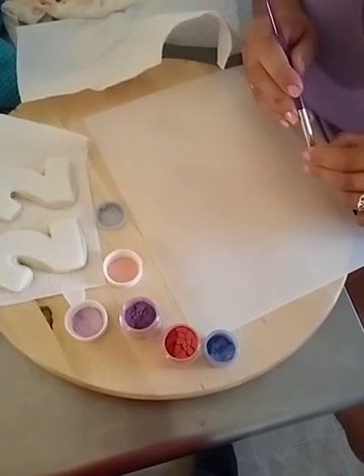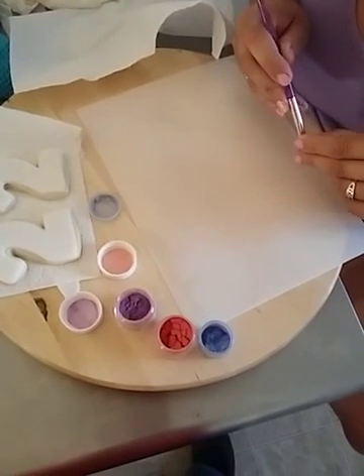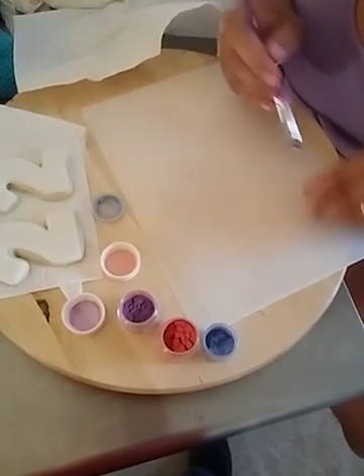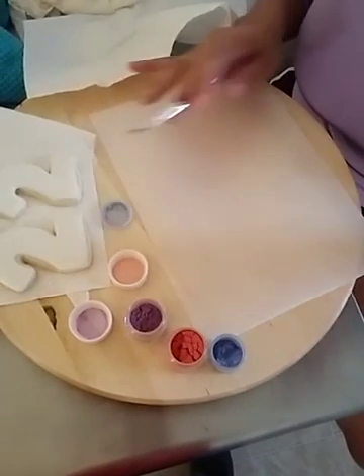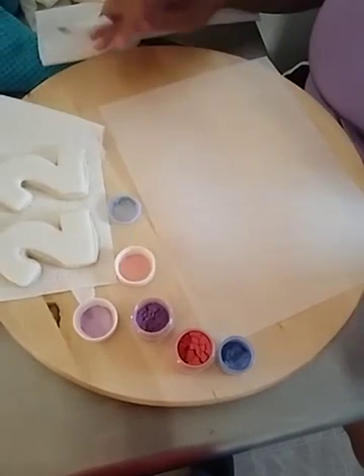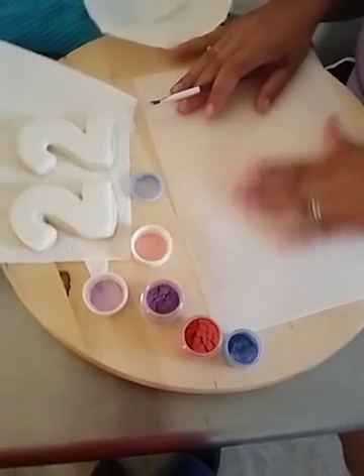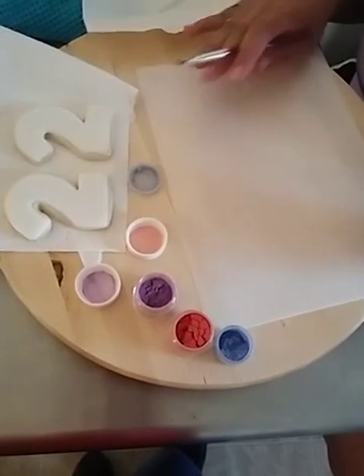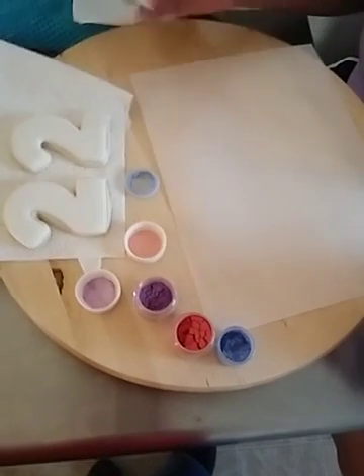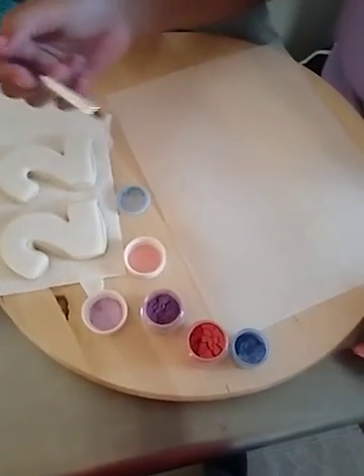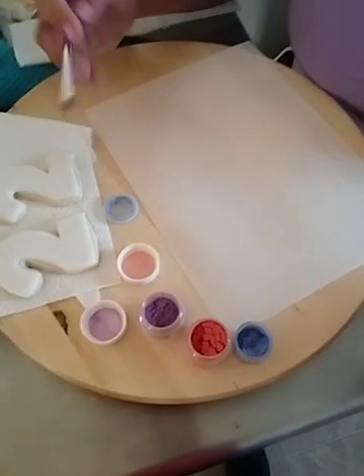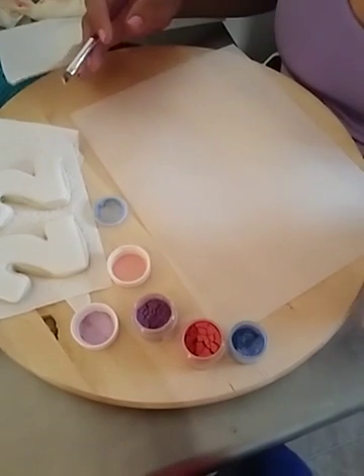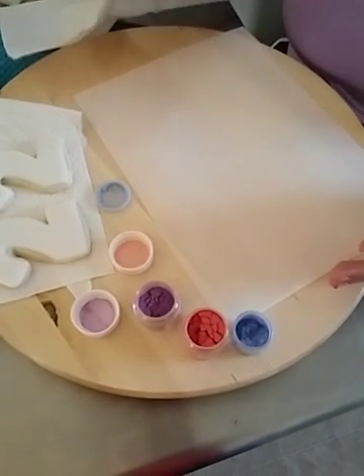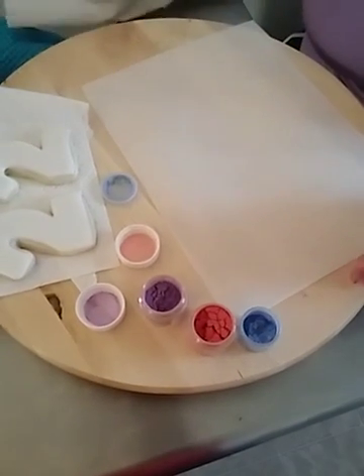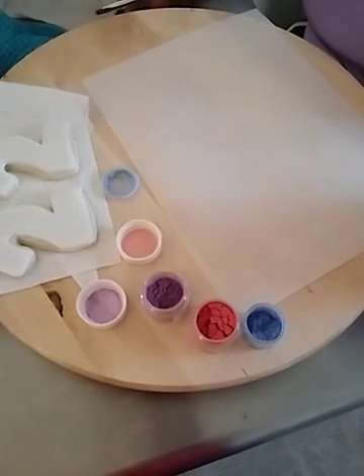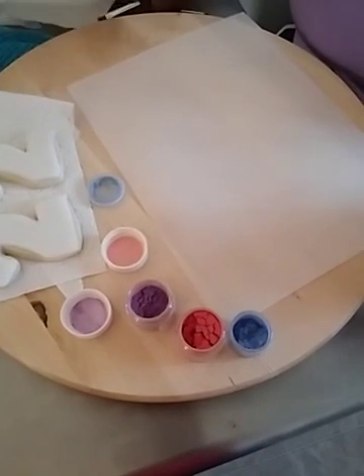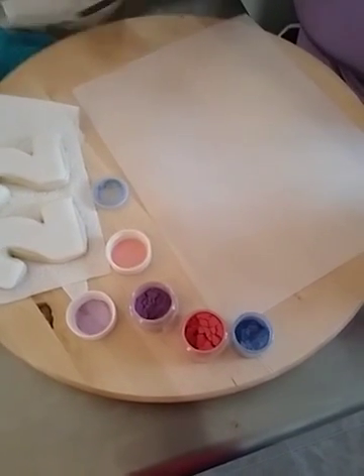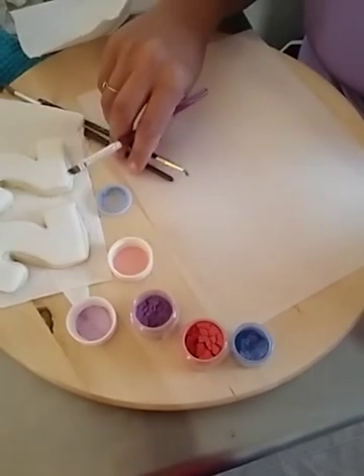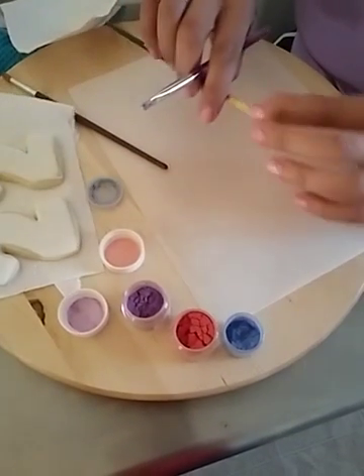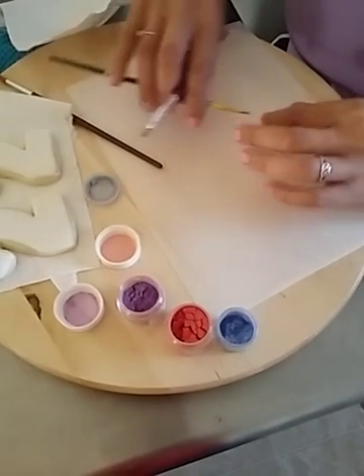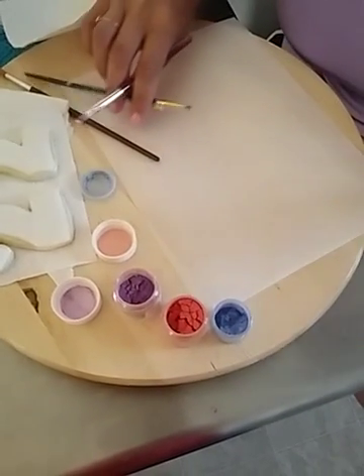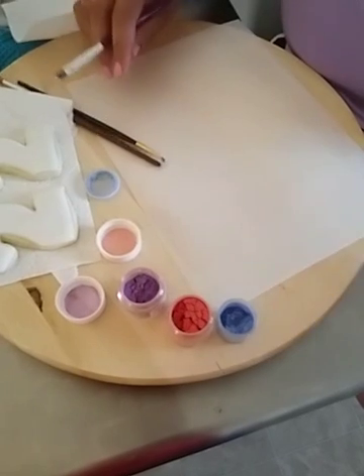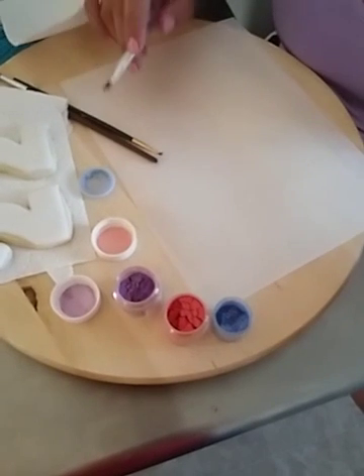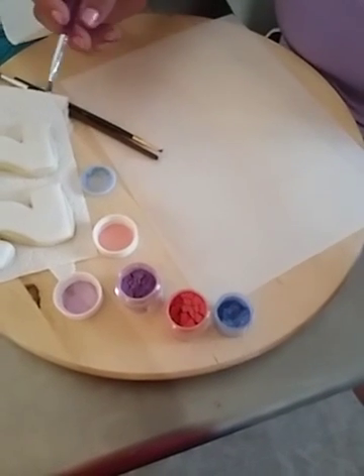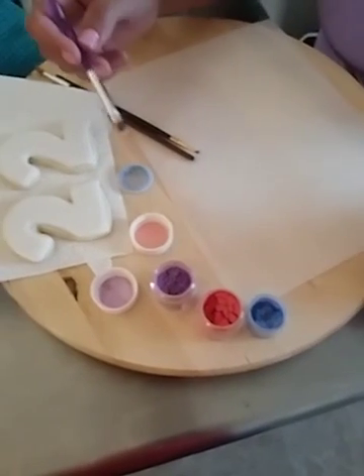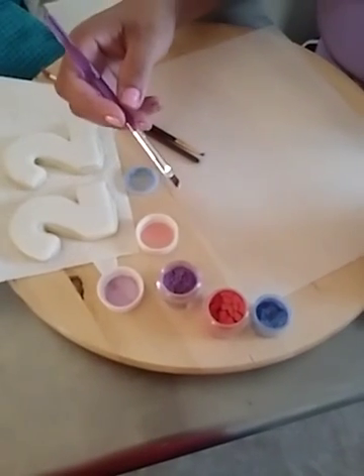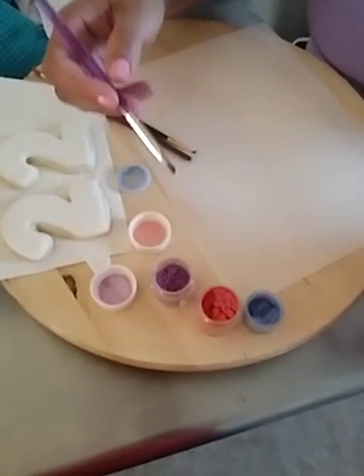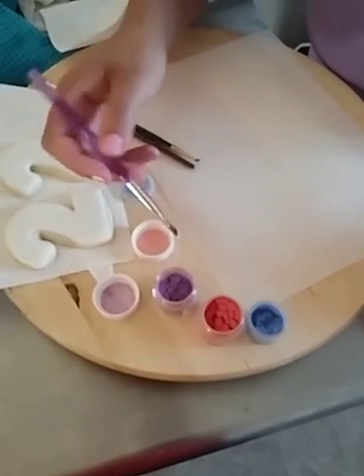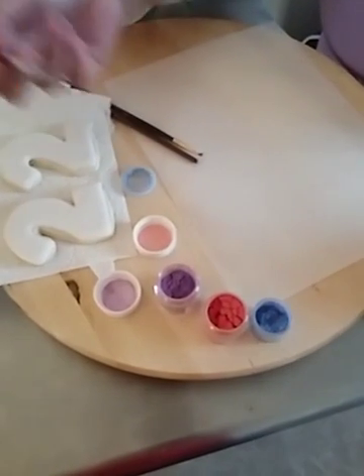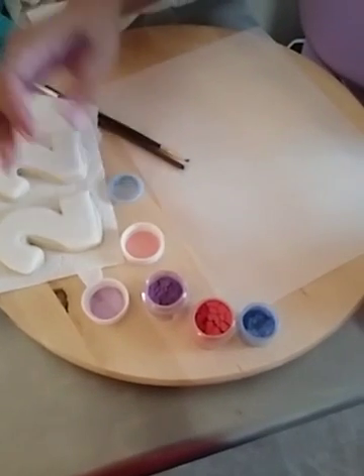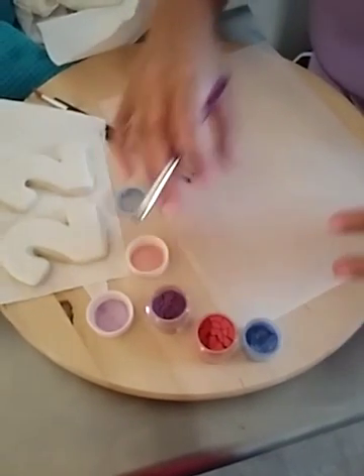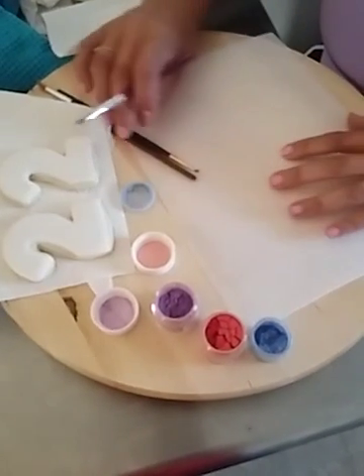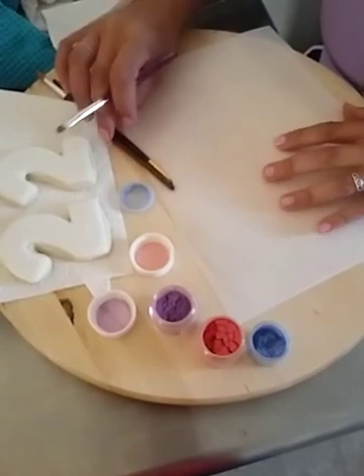Hey guys, it's Cynthia from Sprinkles and Stuff. I know it's been quite some time since I've had a chance to make a video, but I am trying to get myself up and running. We are online only now and available for local pickup. I'm going to show you guys how you can utilize wafer paper.